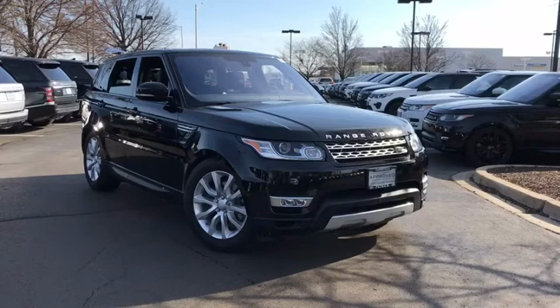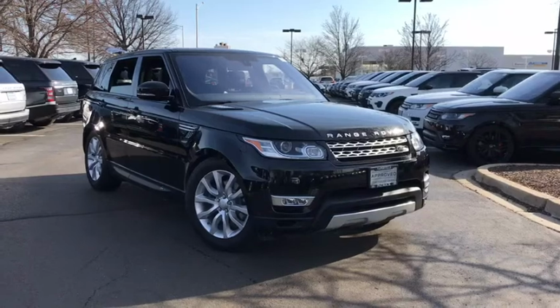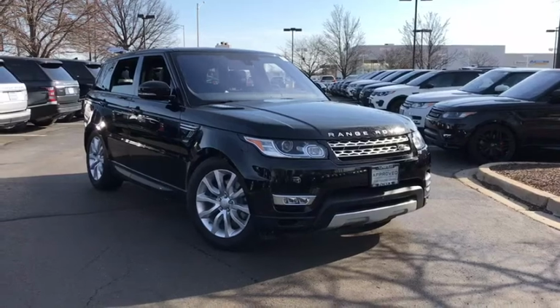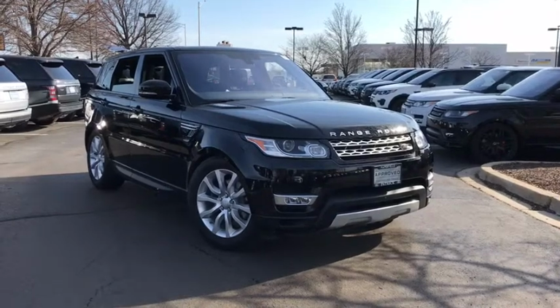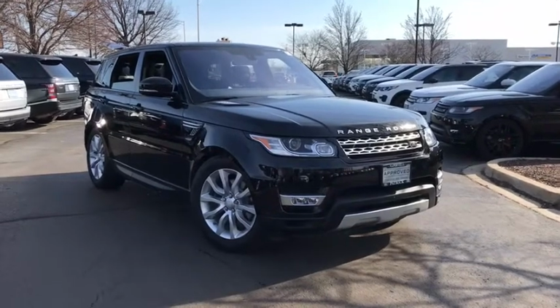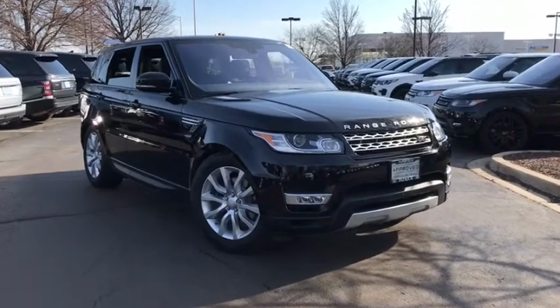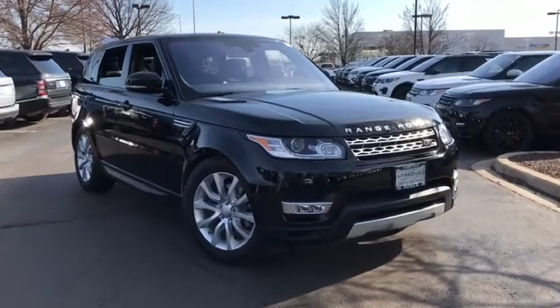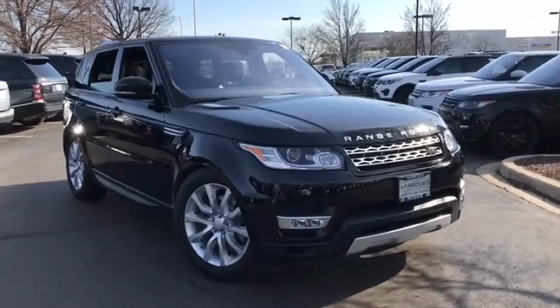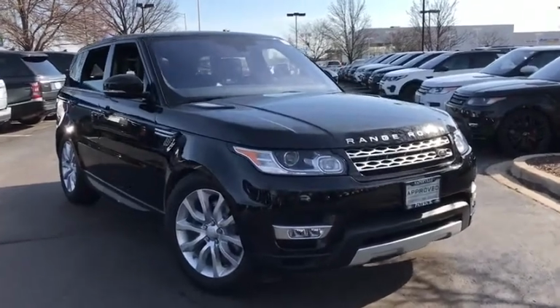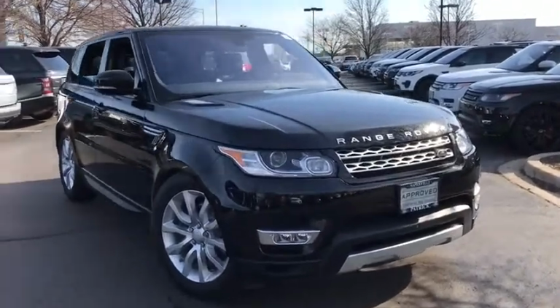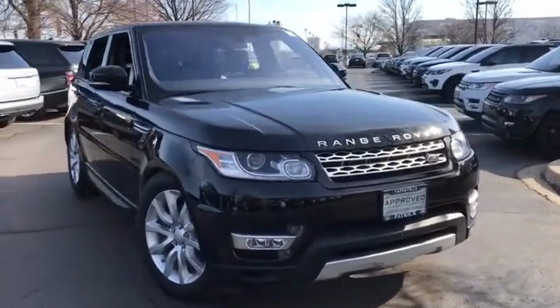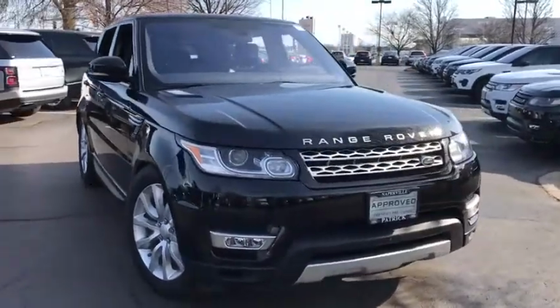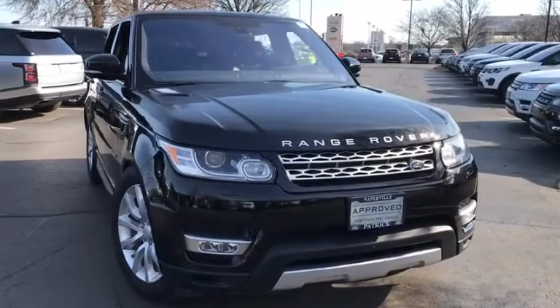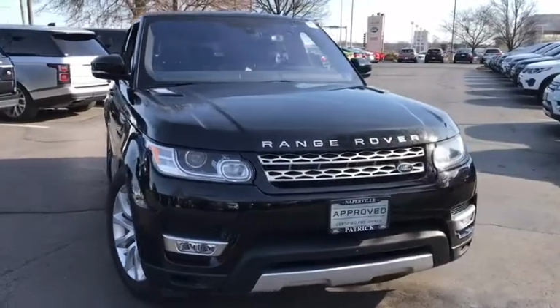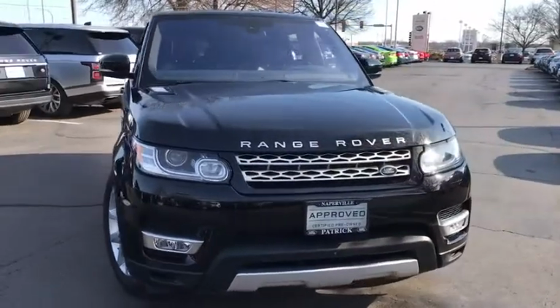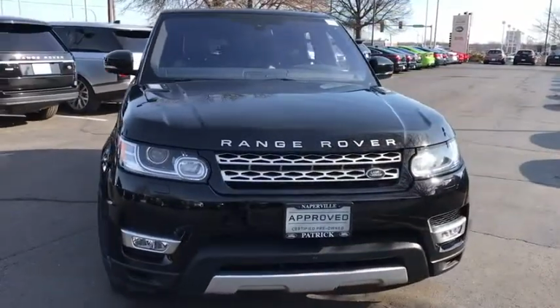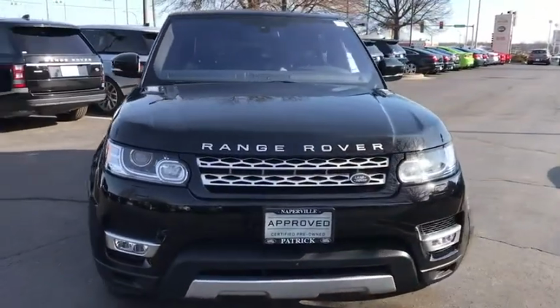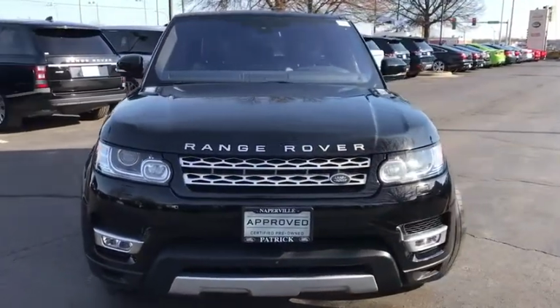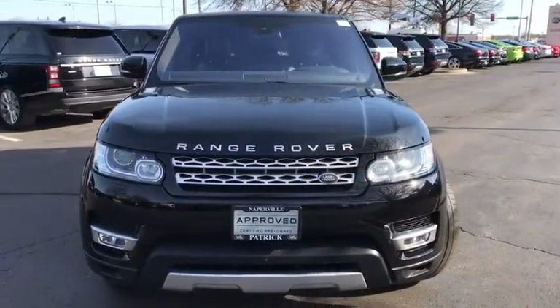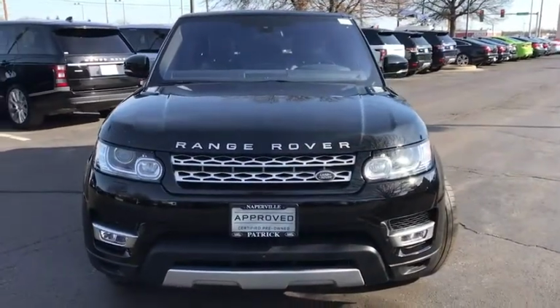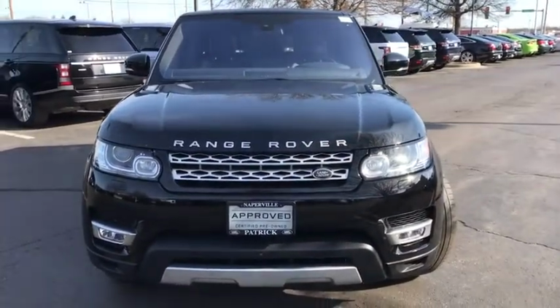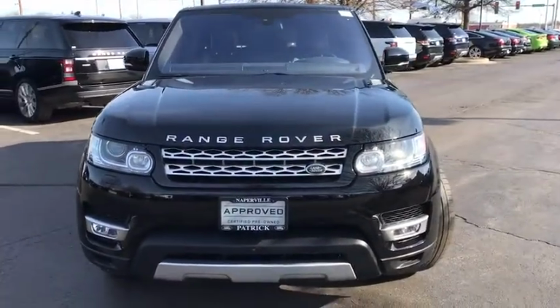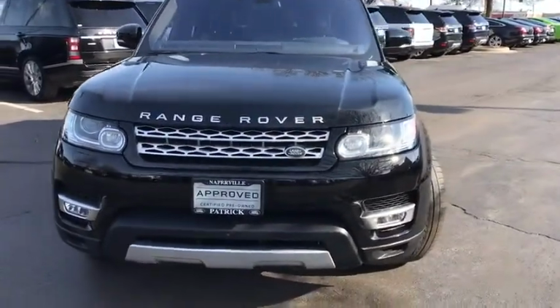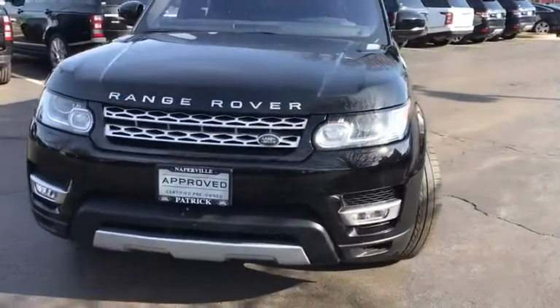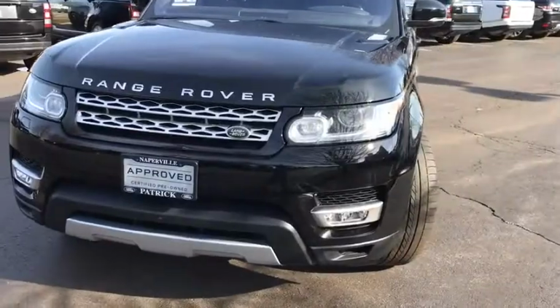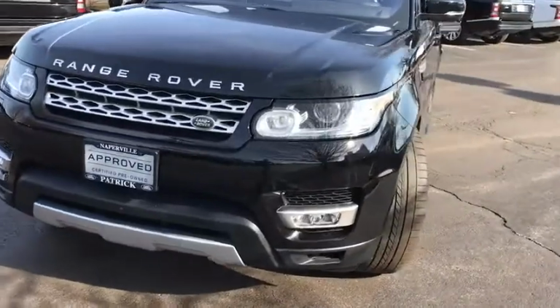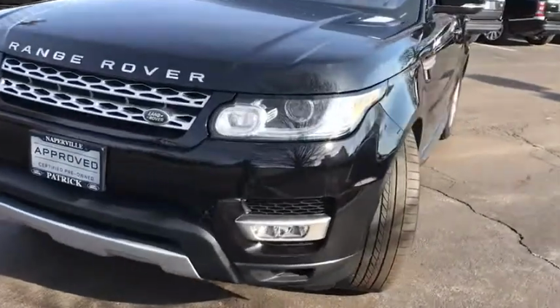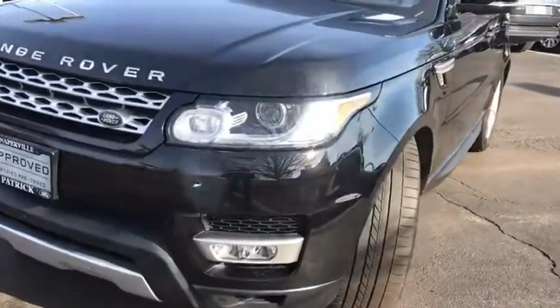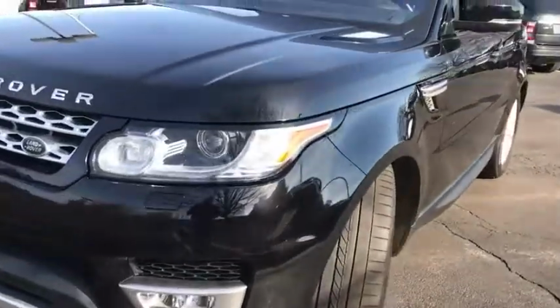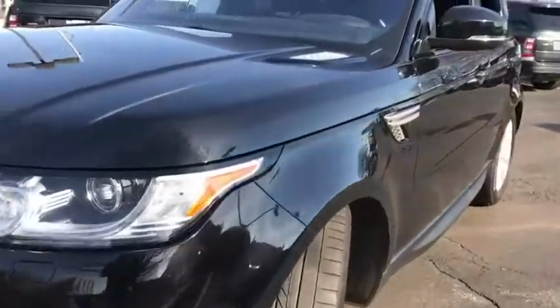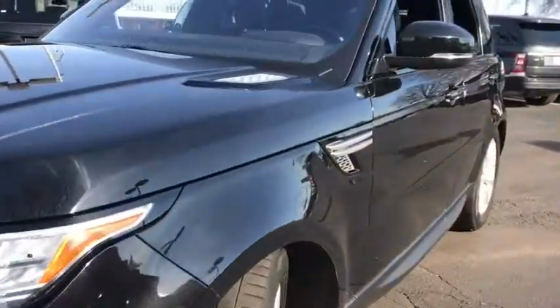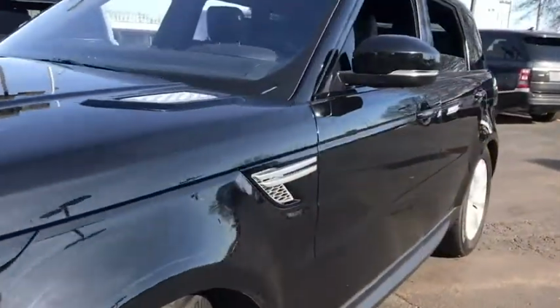Take a ride in the 2016 Land Rover Range Rover Sport. Powered by intelligence, brilliance by design, Range Rover Sport is in a class of one. This vehicle has less than 35,000 miles.